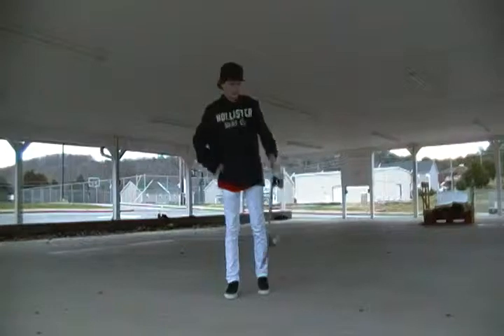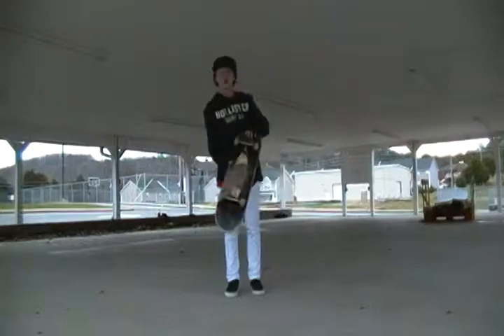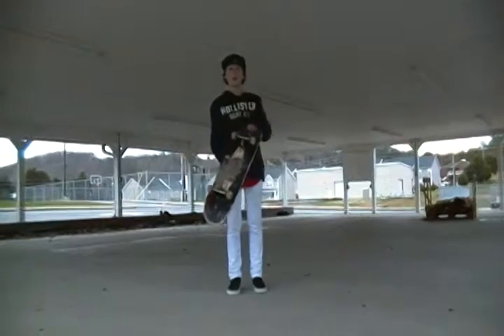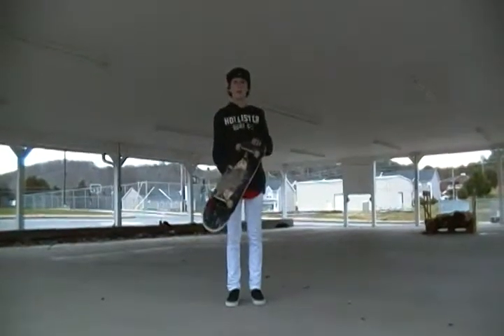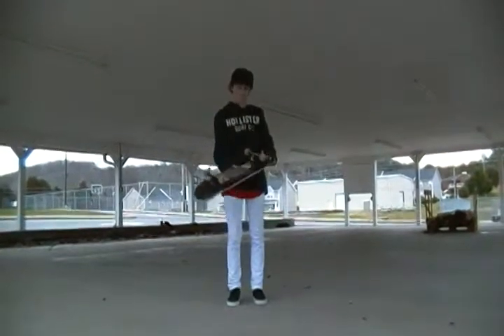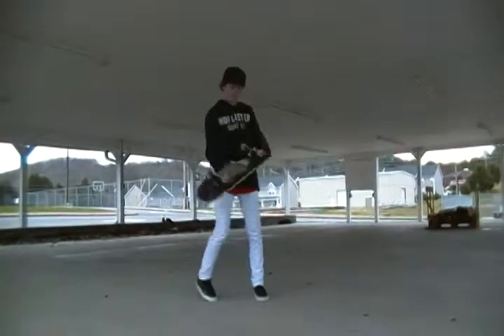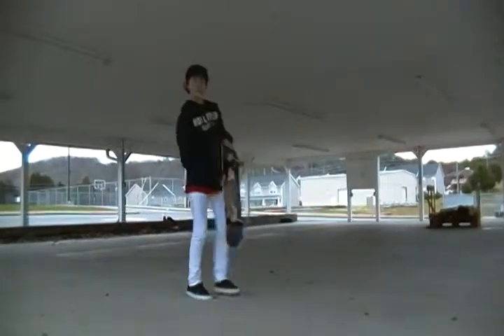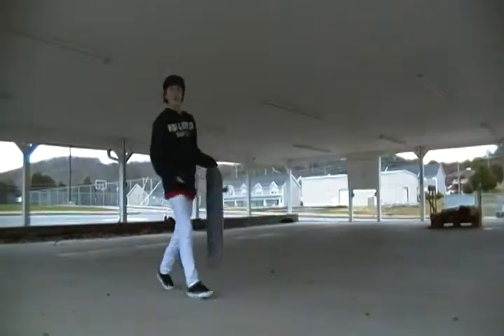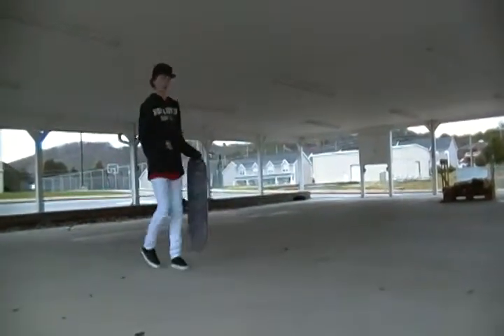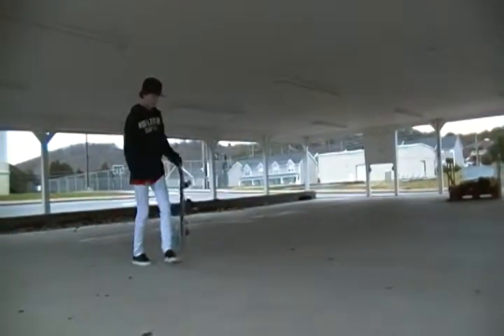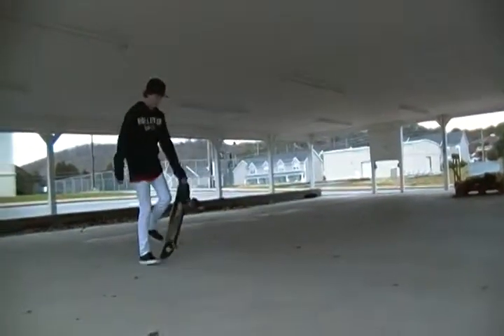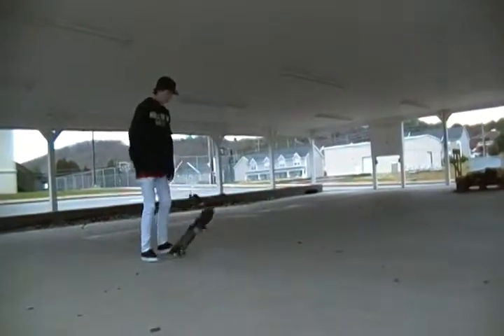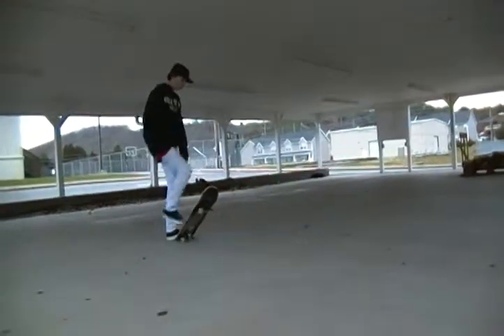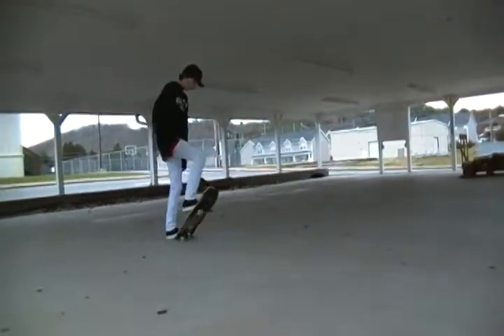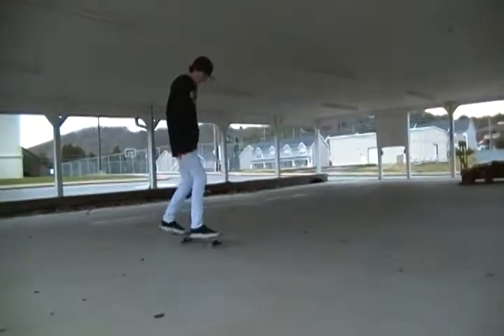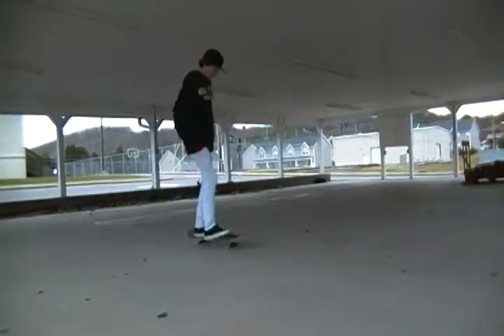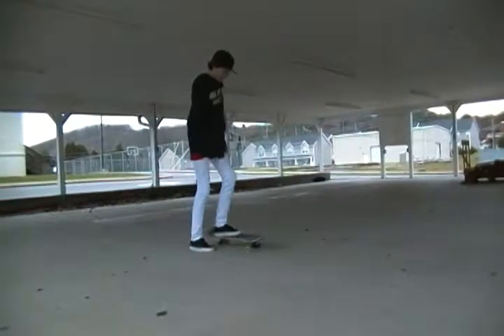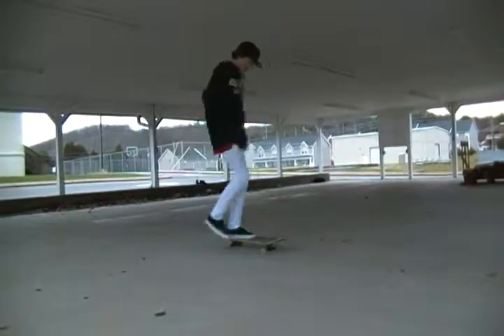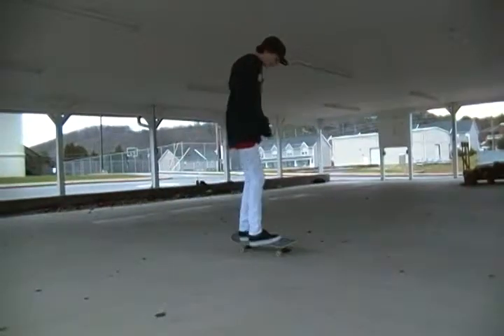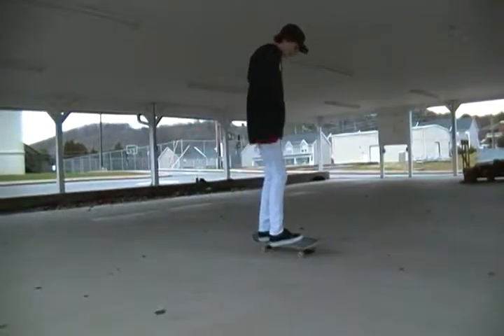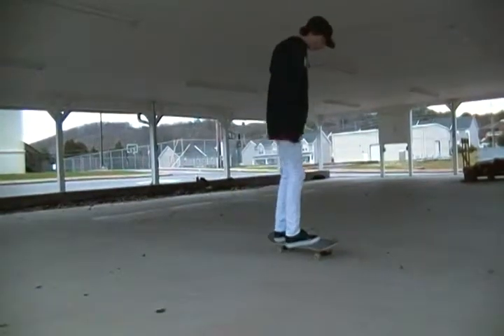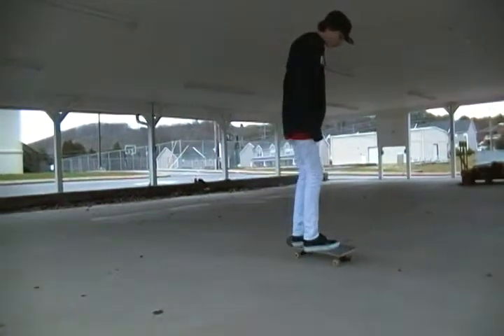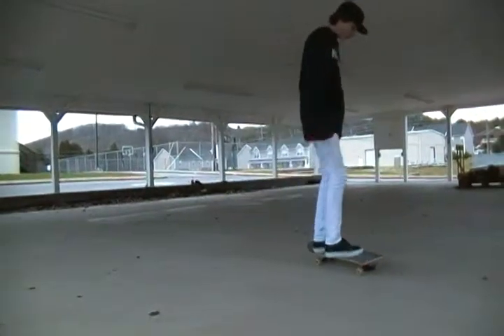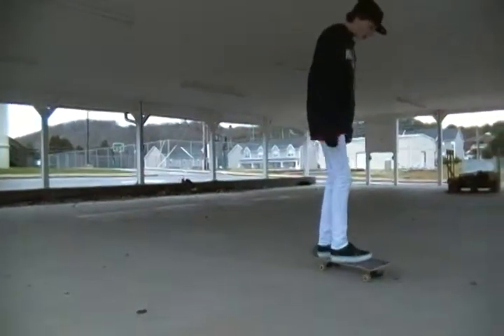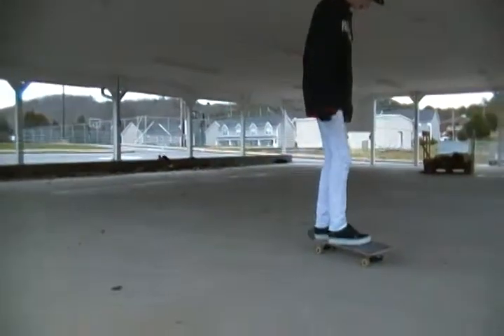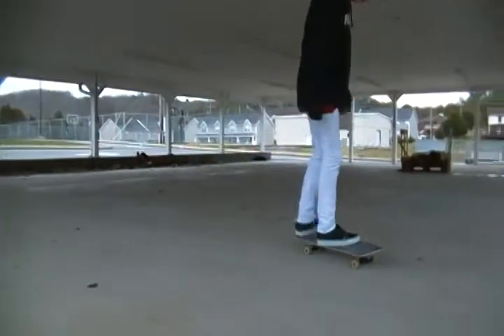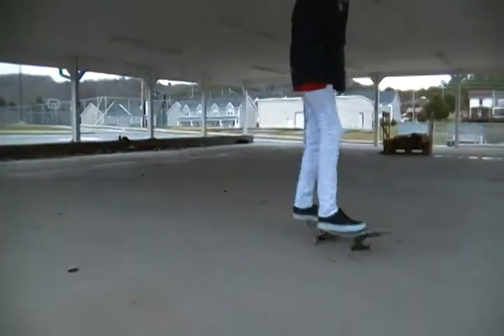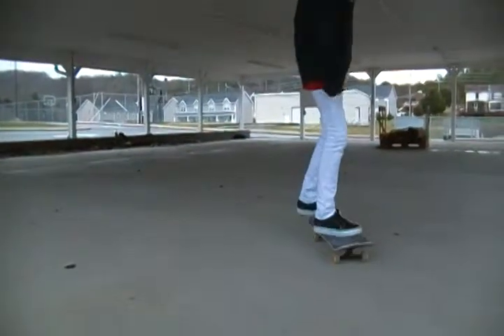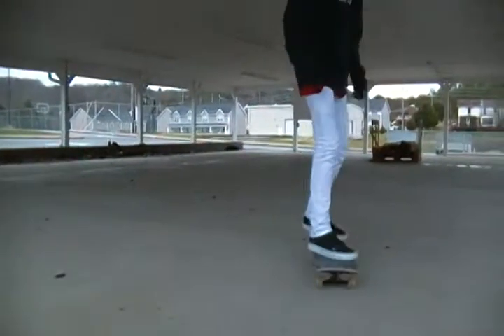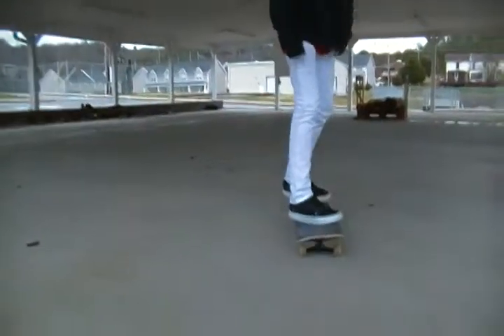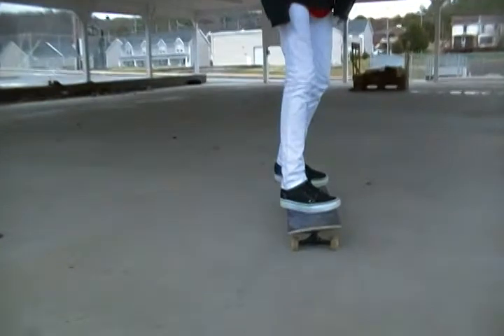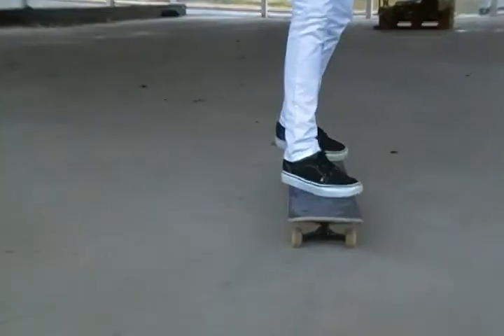This is how you do a heel flip. You get in position. You put your foot out, just like a kickflip, but opposite.